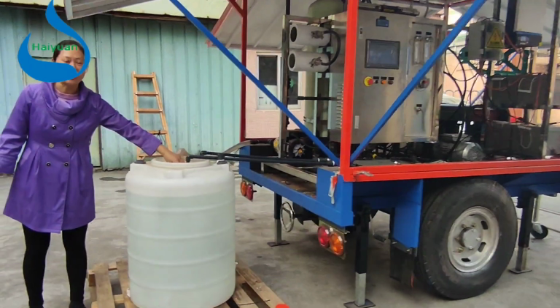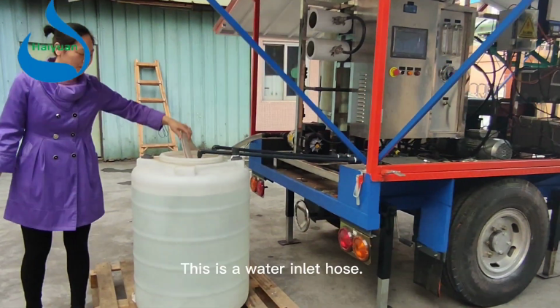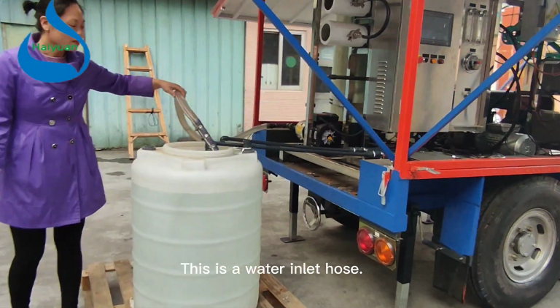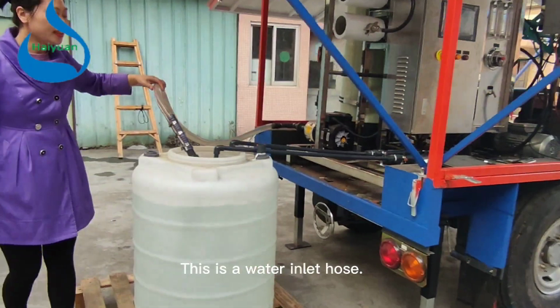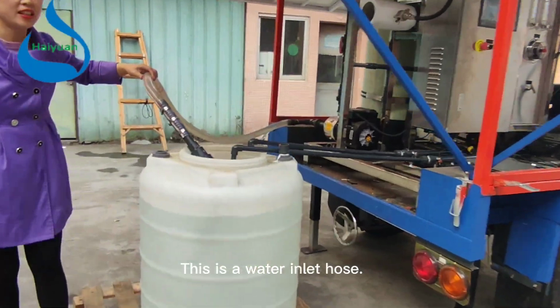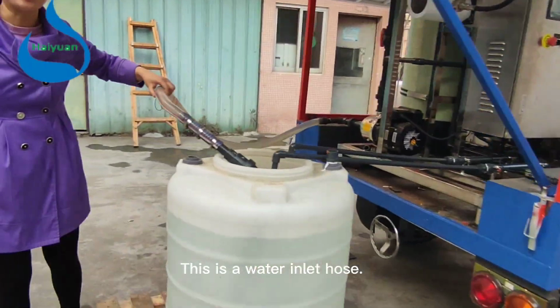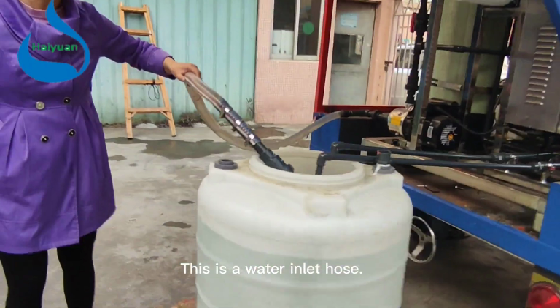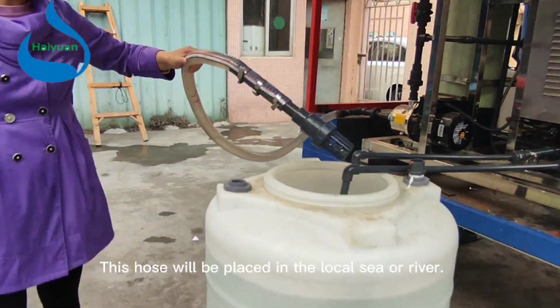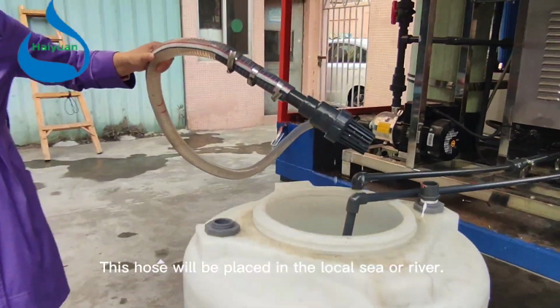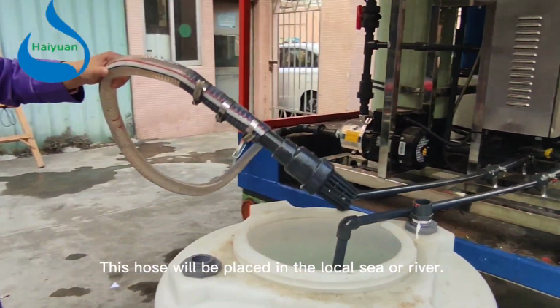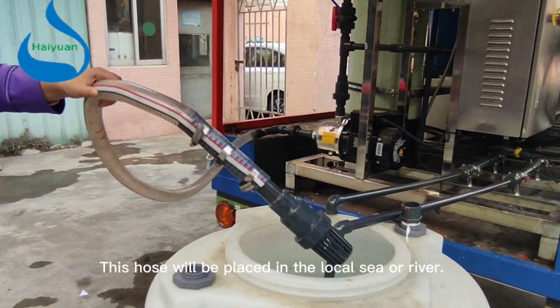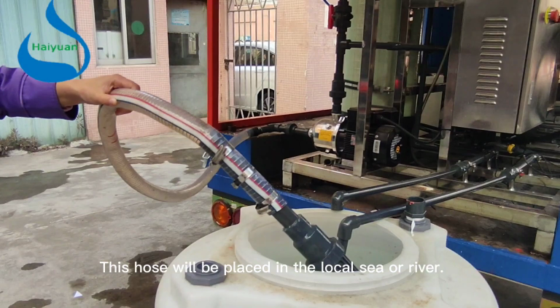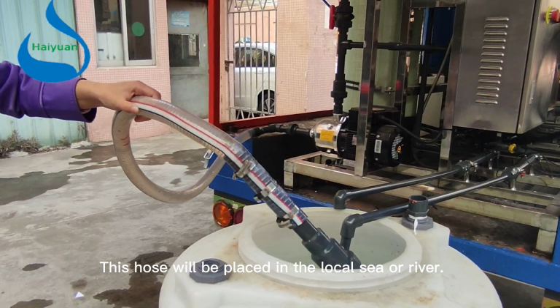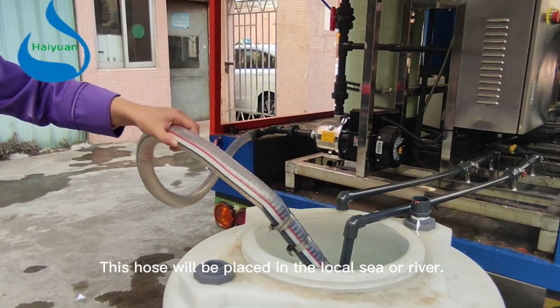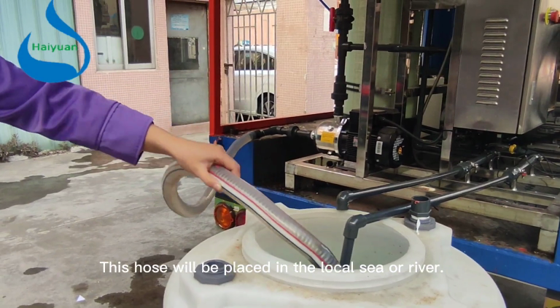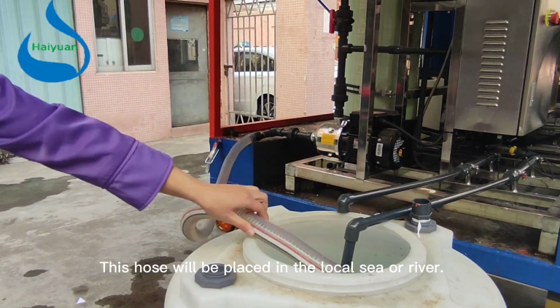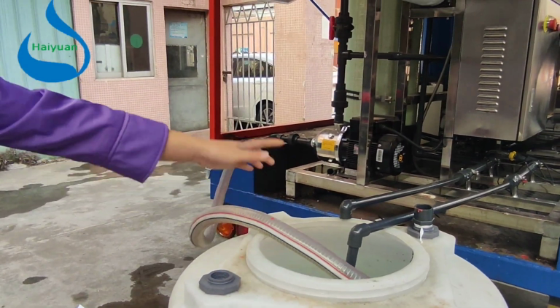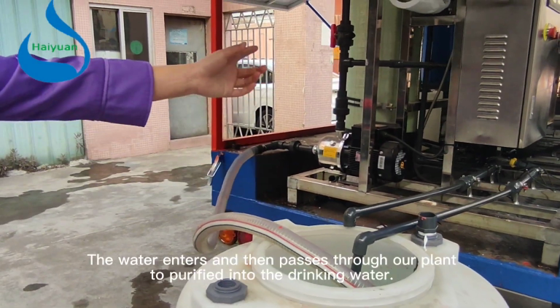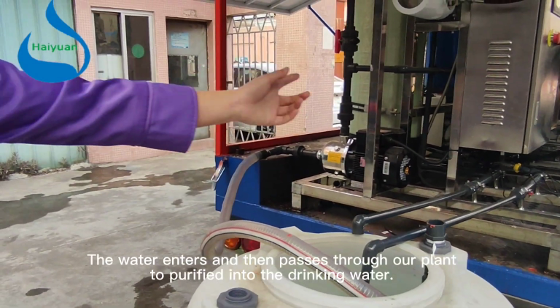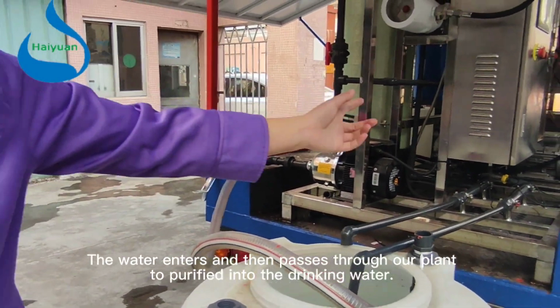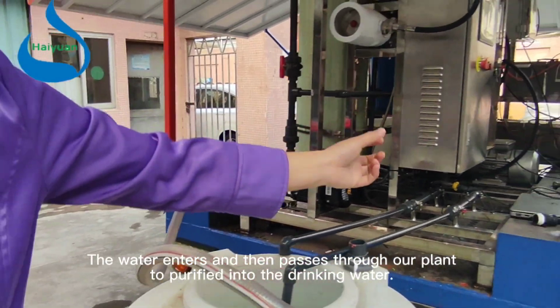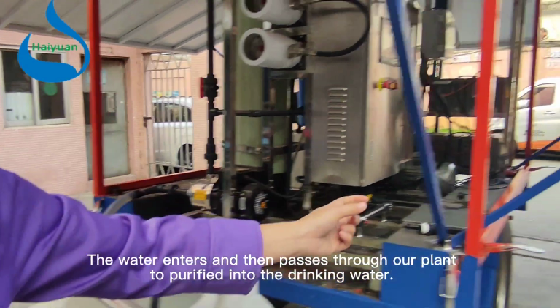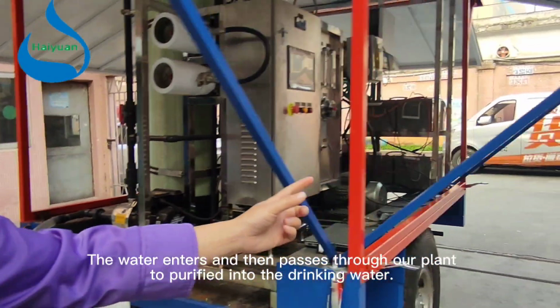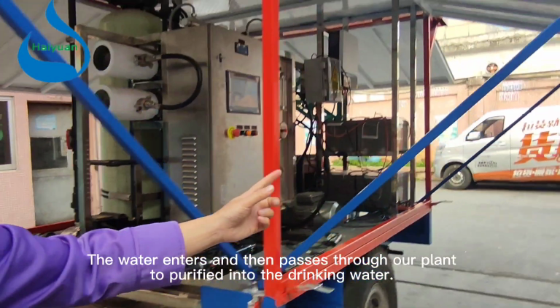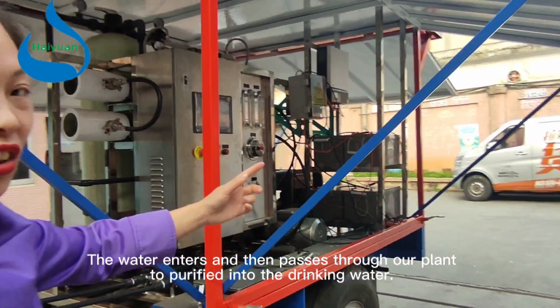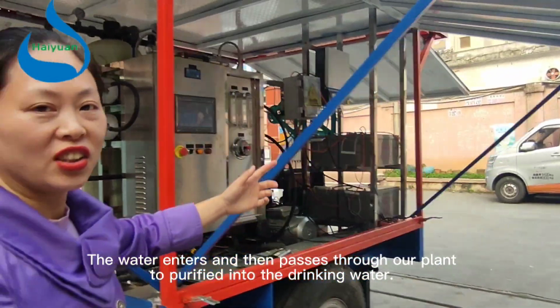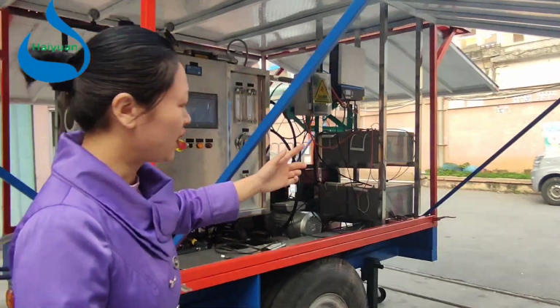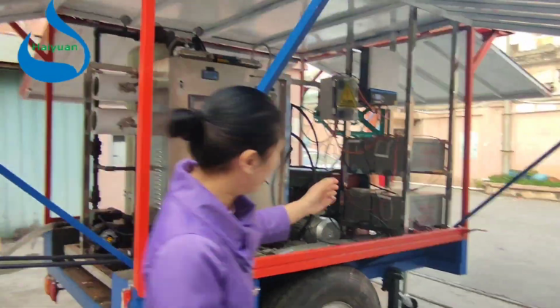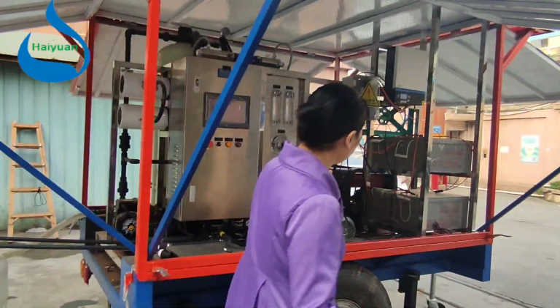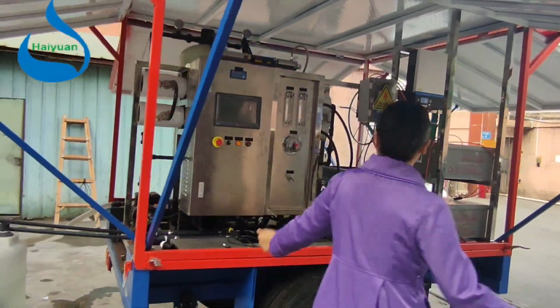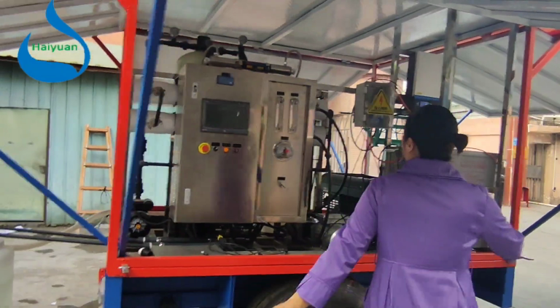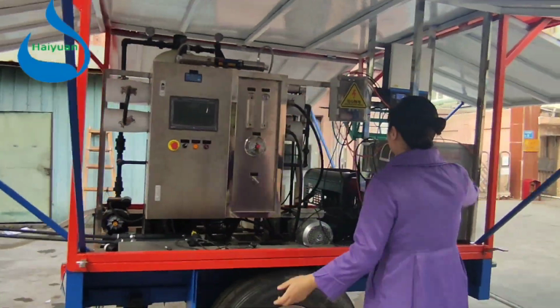This is a water inlet hose. This hose will be placed in the local sea or river. The water enters and then passes through all the plant components to purify it into drinking water.